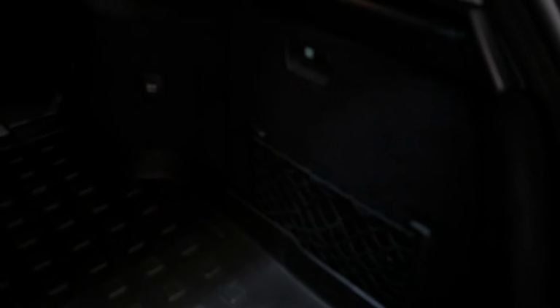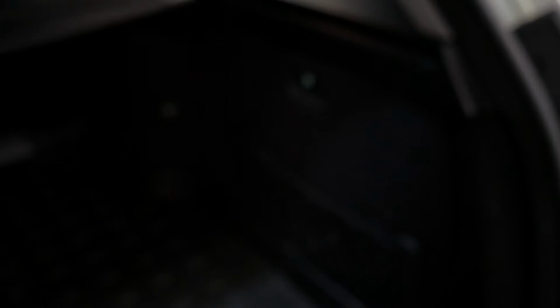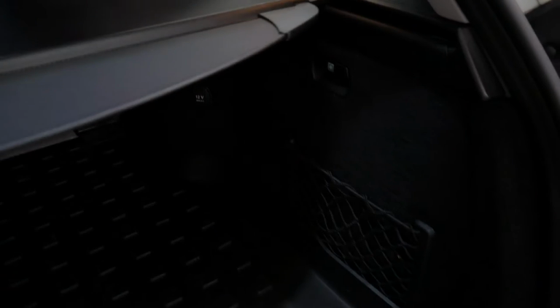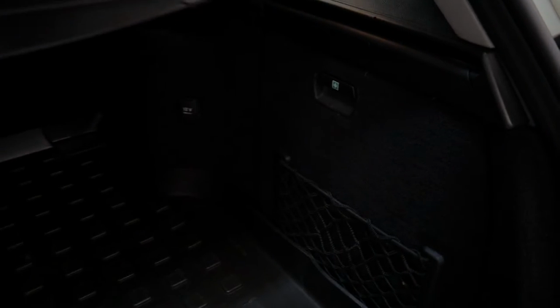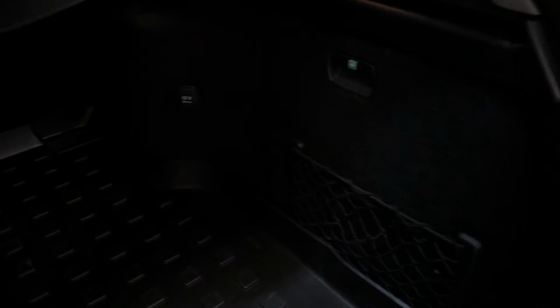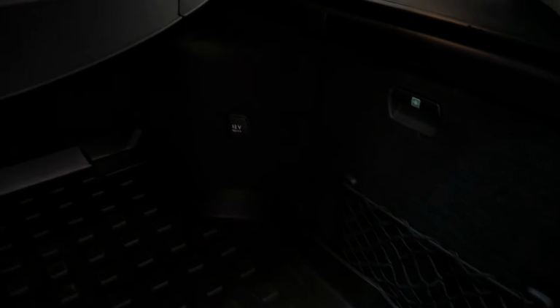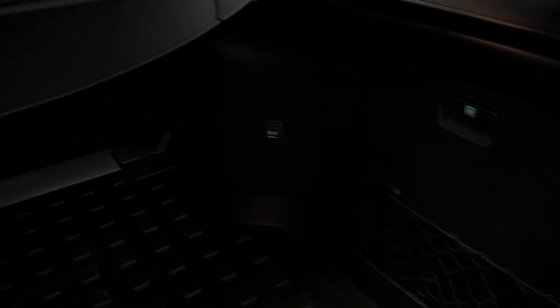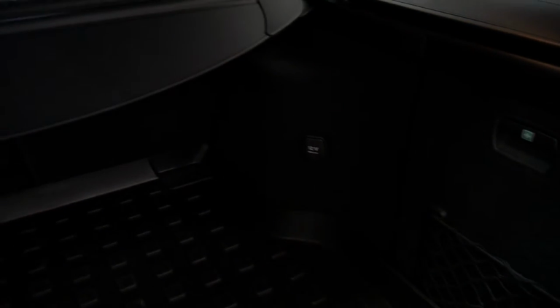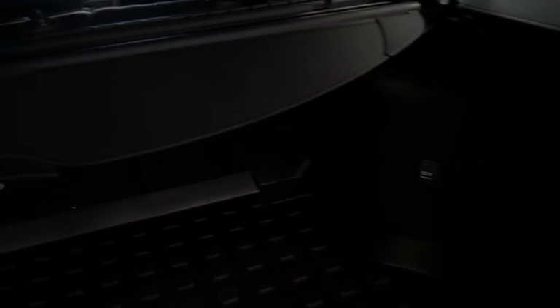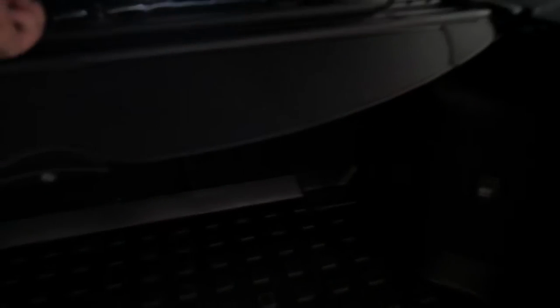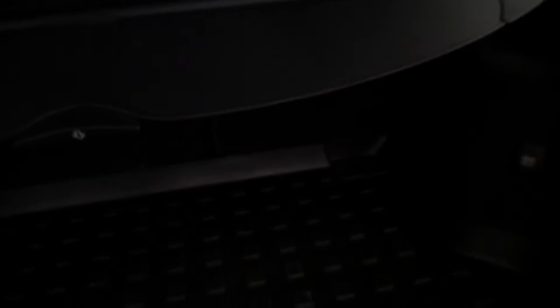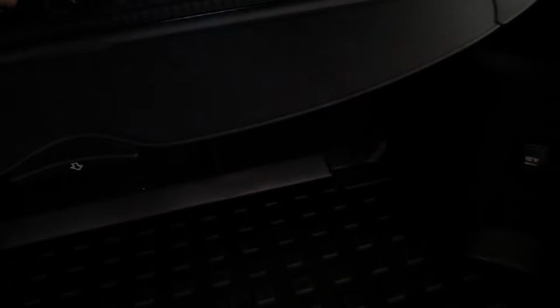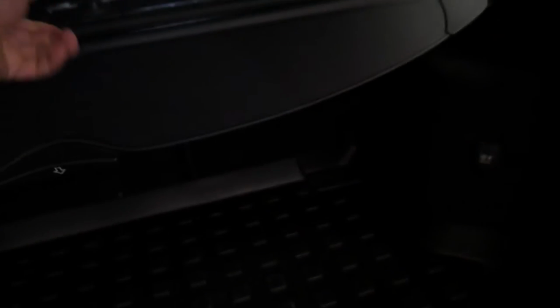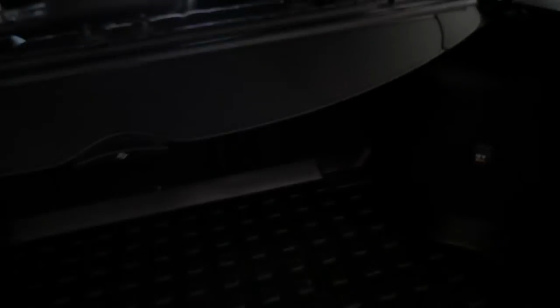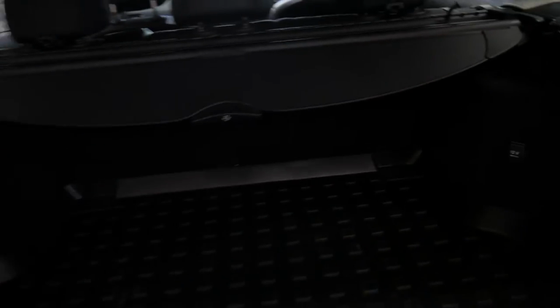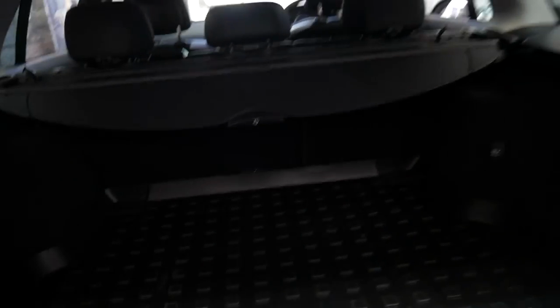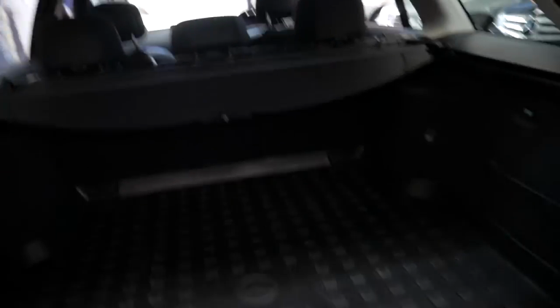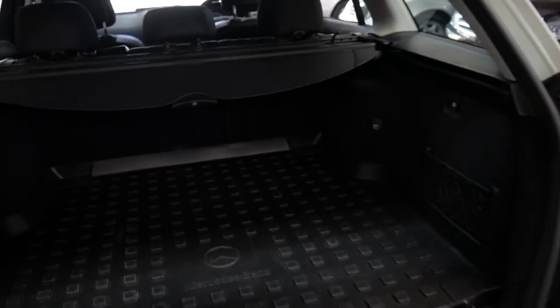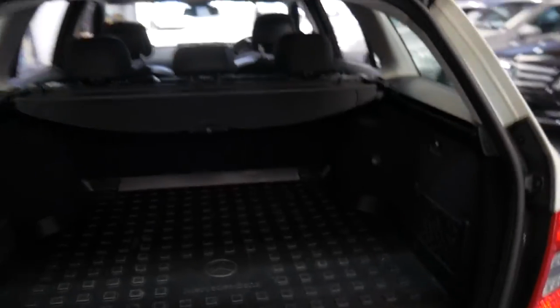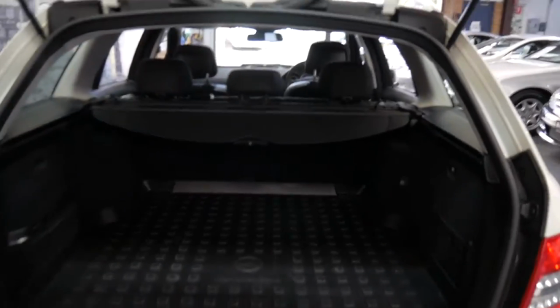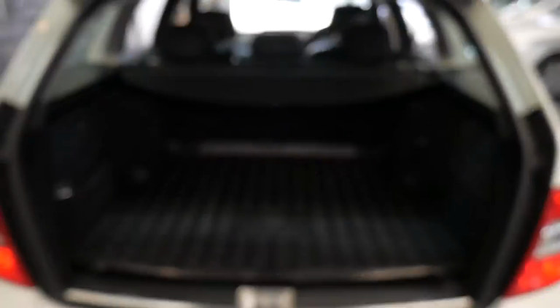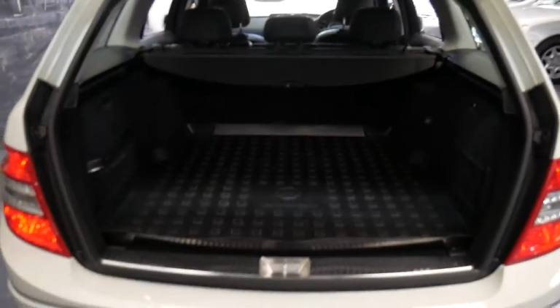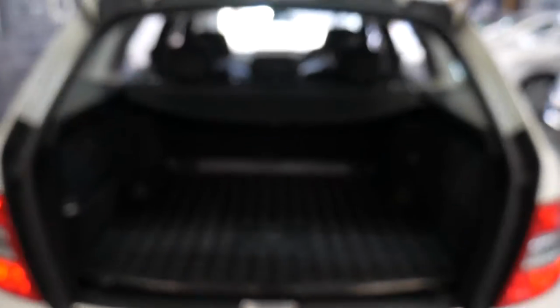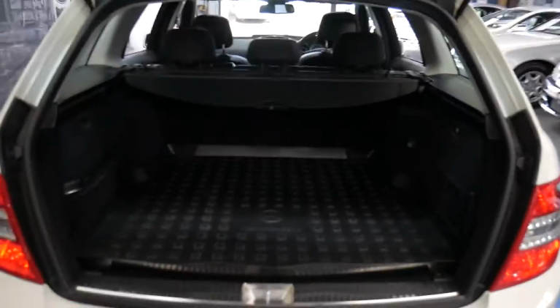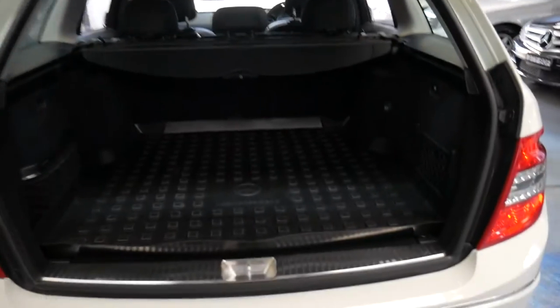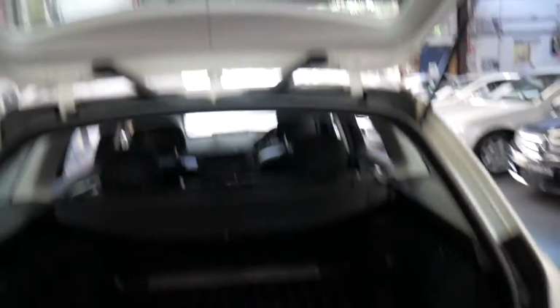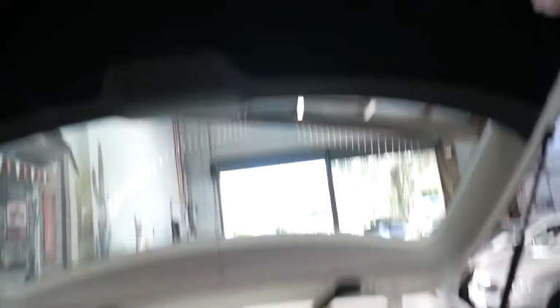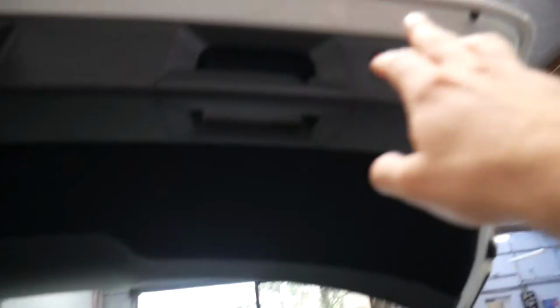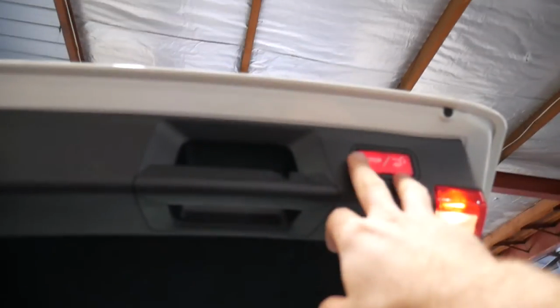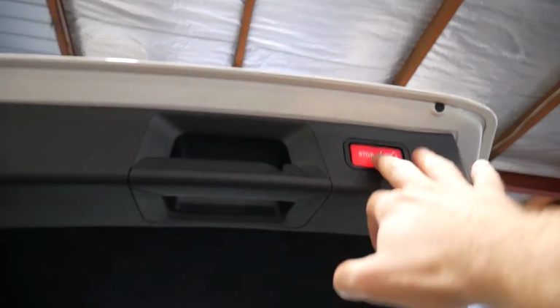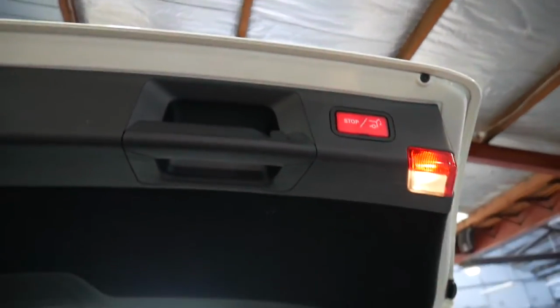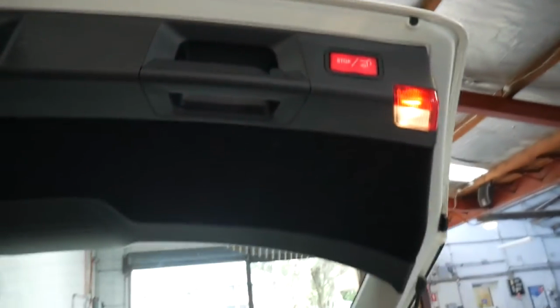It's got a rear luggage cover and even a blind — it's a bit dark but you can see it there. At the click of a button we'll close the boot.